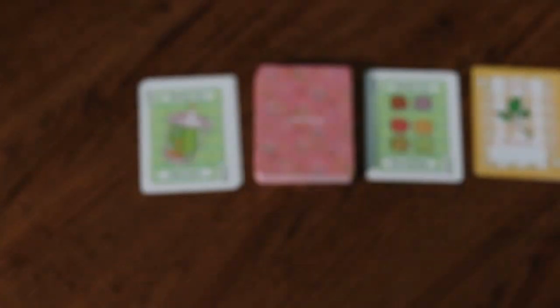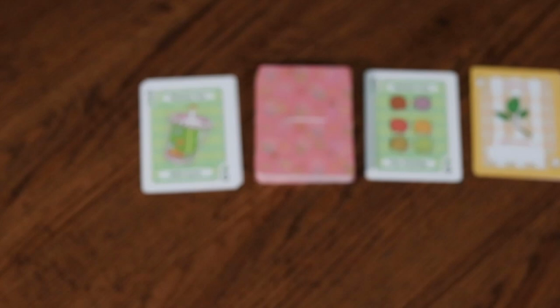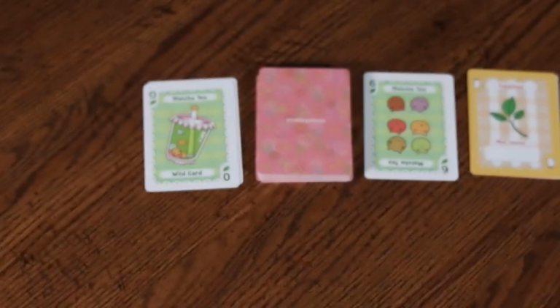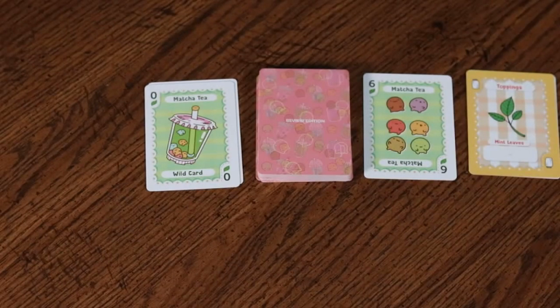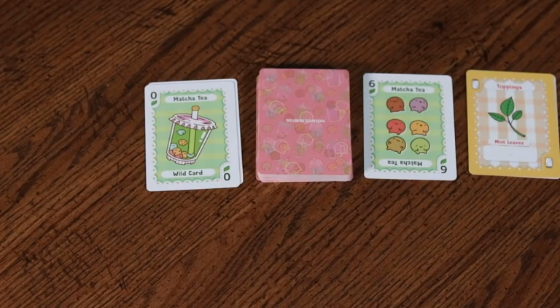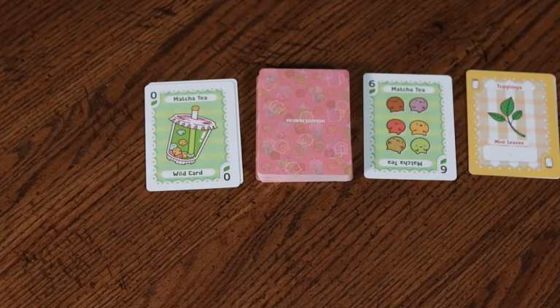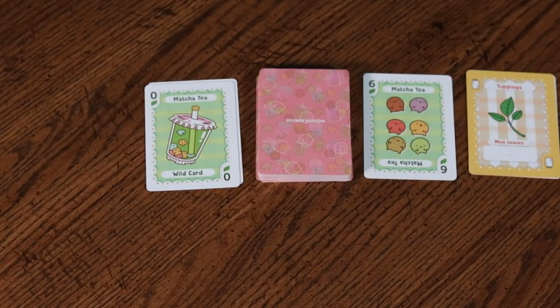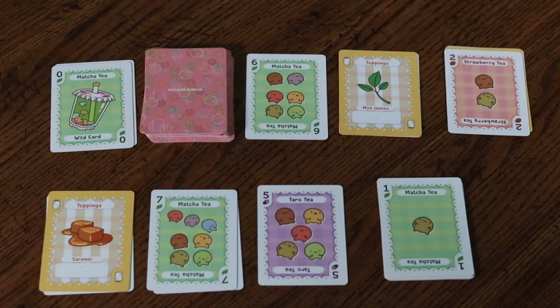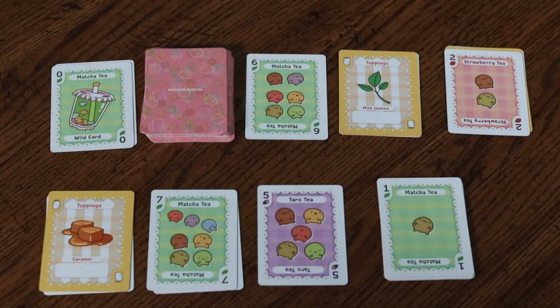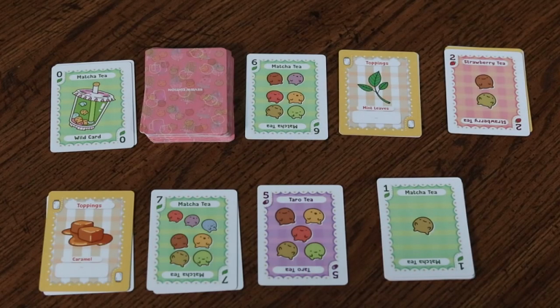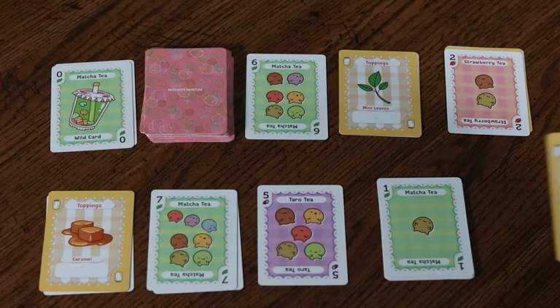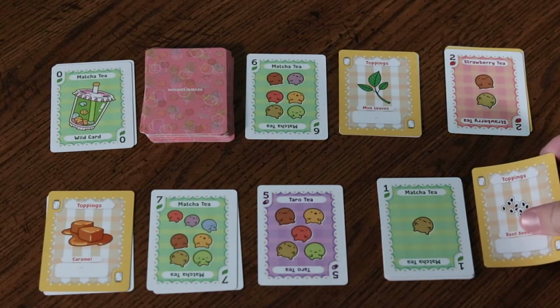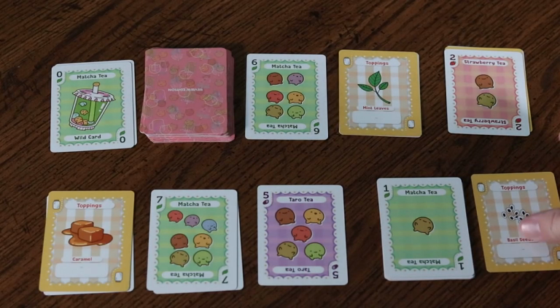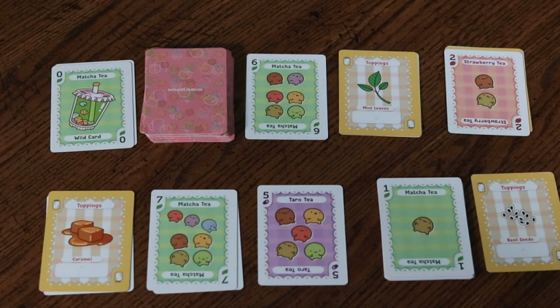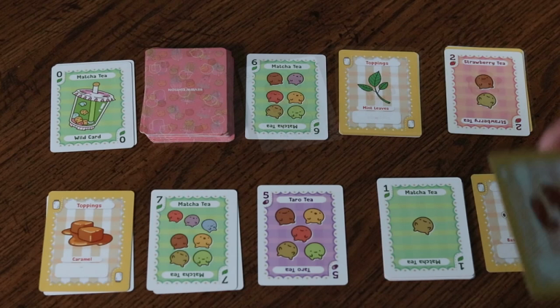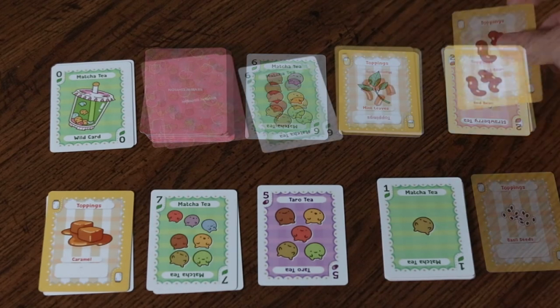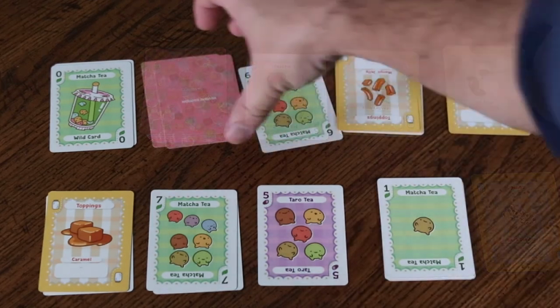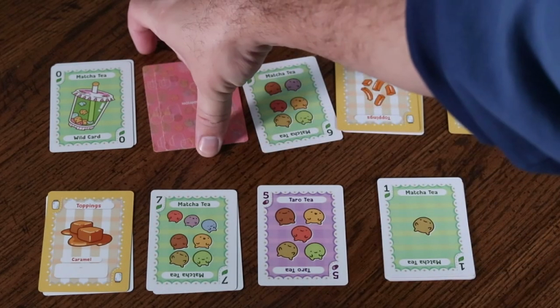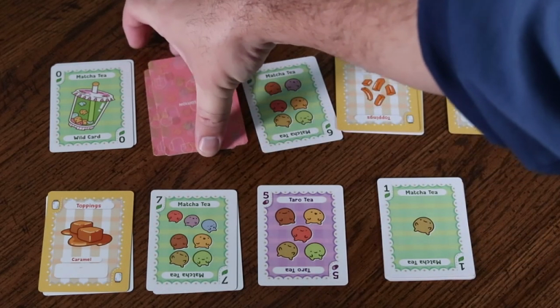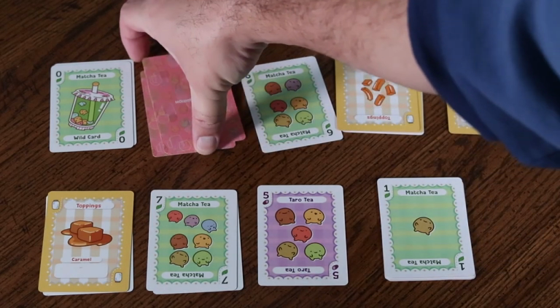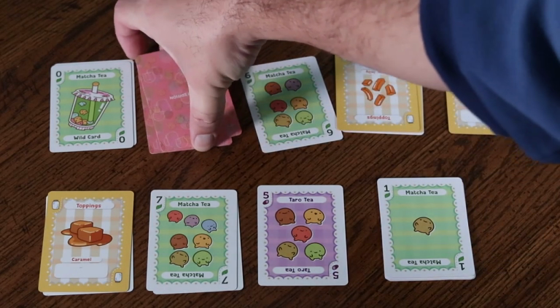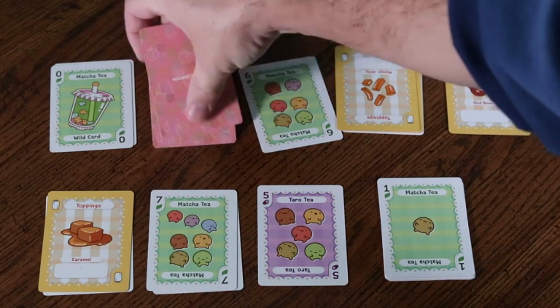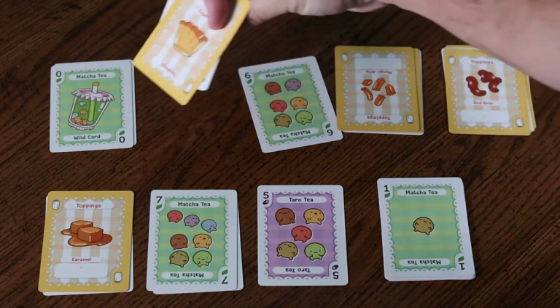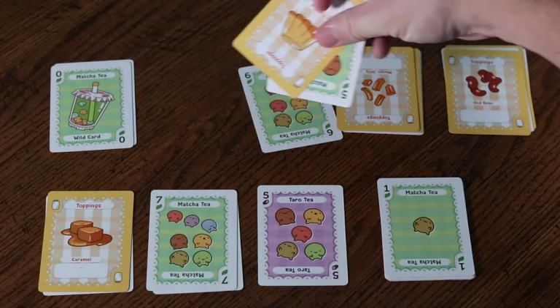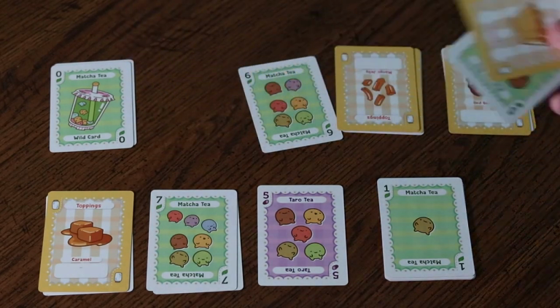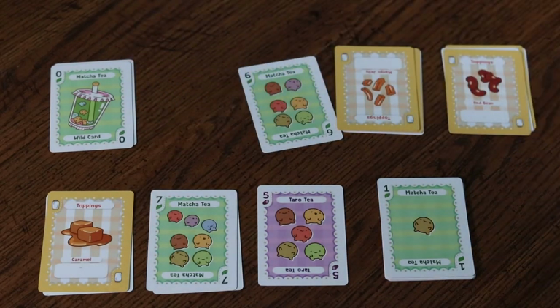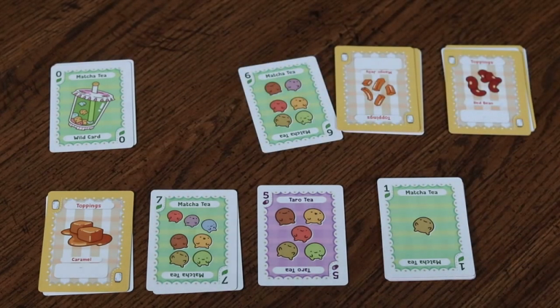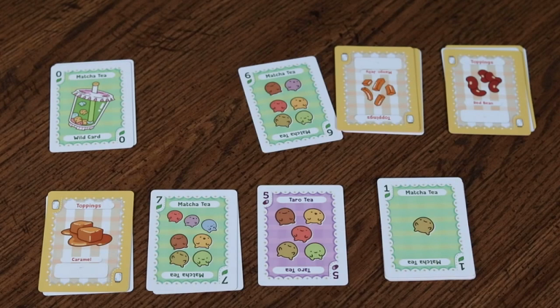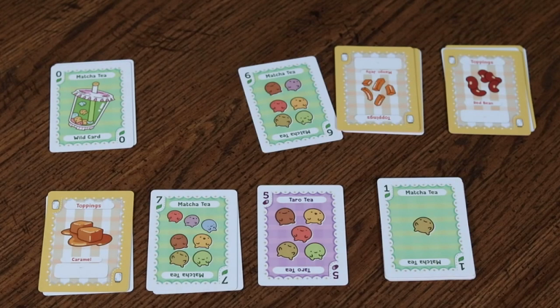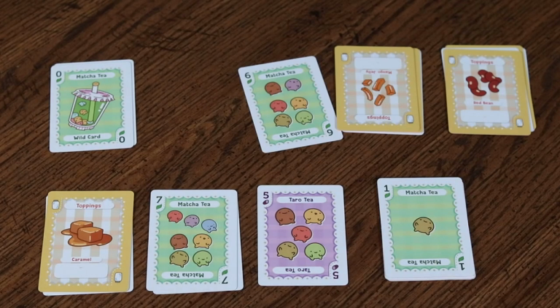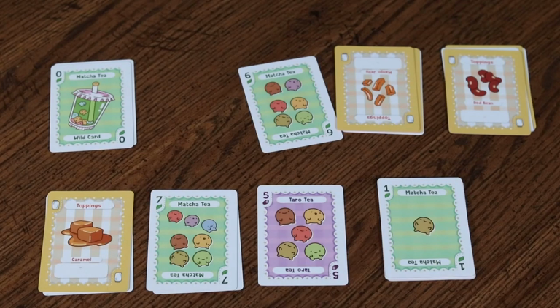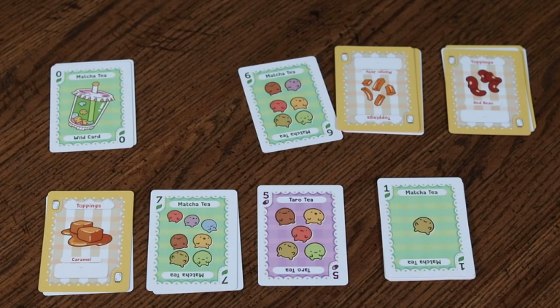A round can end in one of two ways: either one player ends their turn with five or more piles, or the supply deck is depleted. In either case, the opposing player takes a final turn and the round ends.